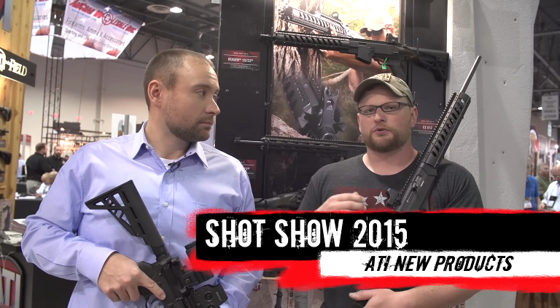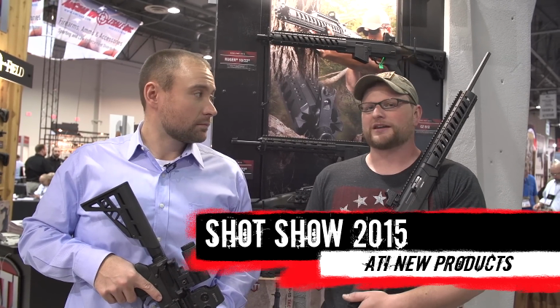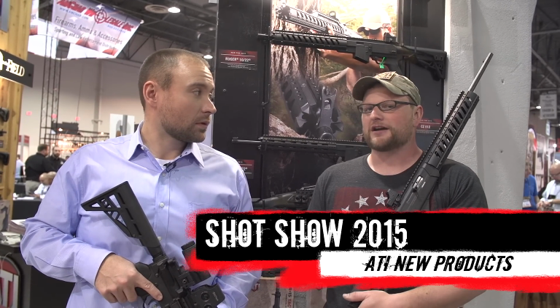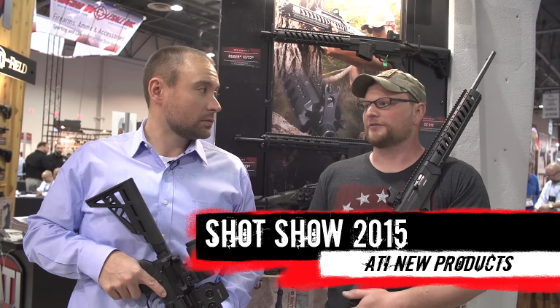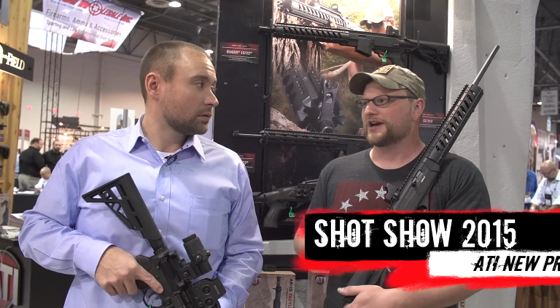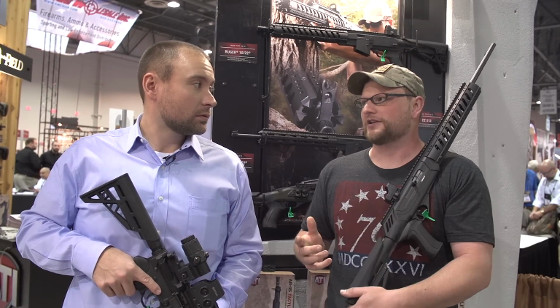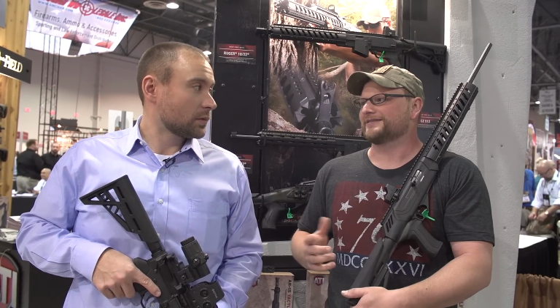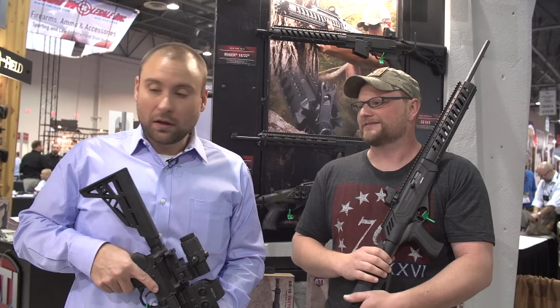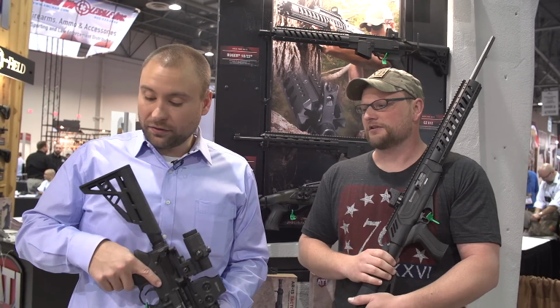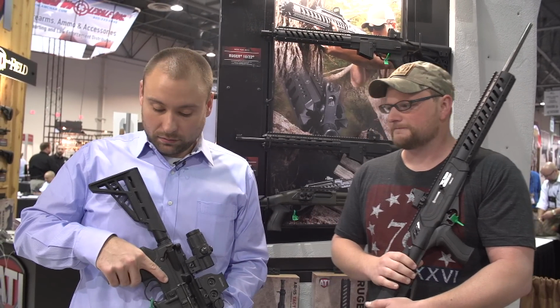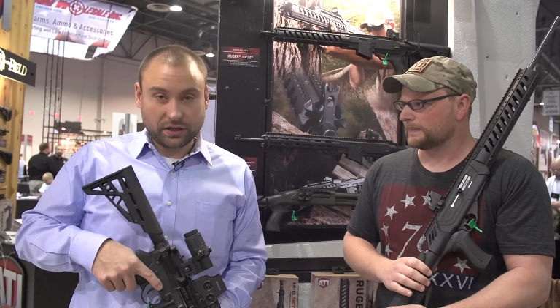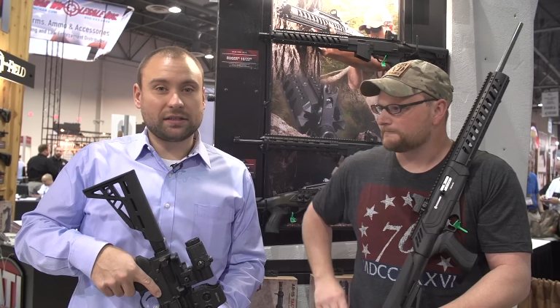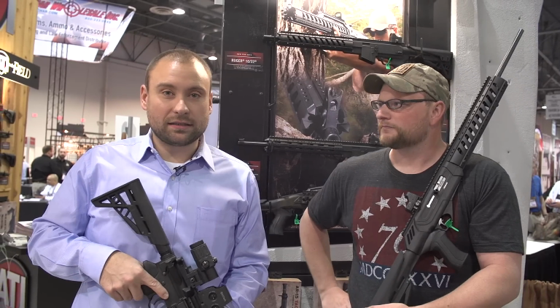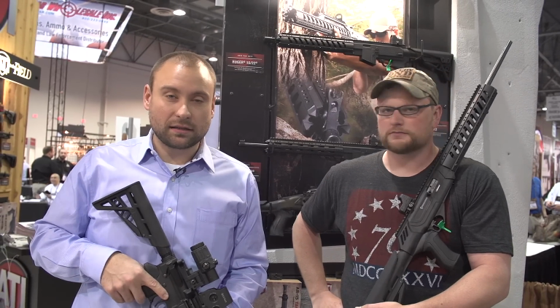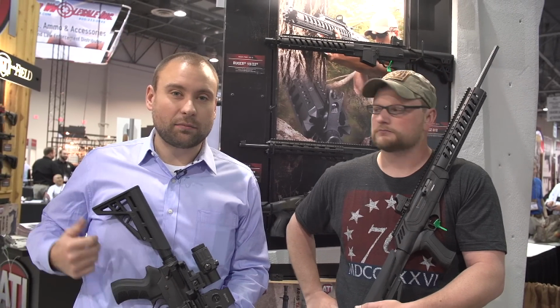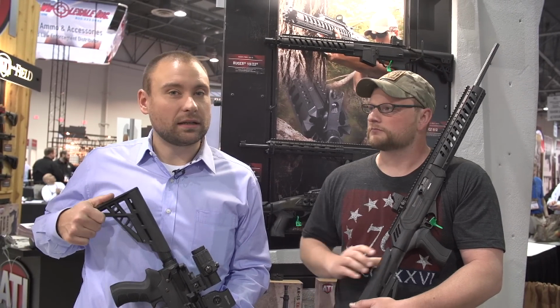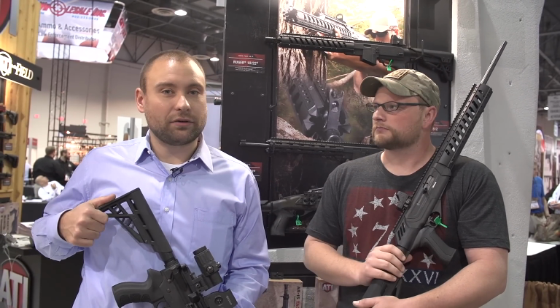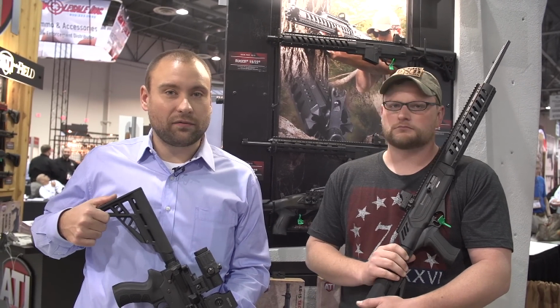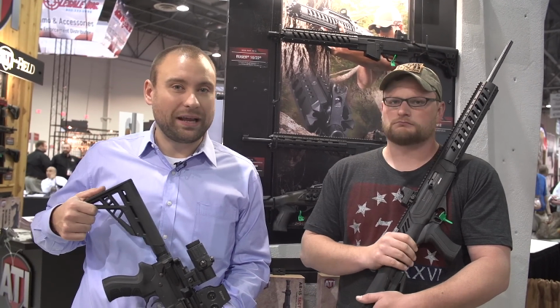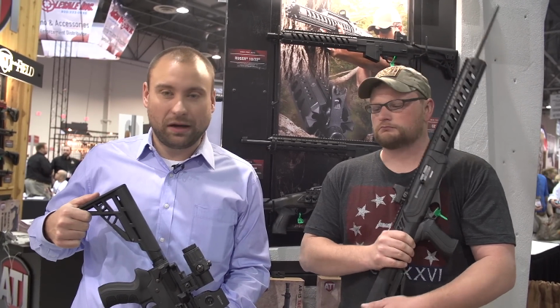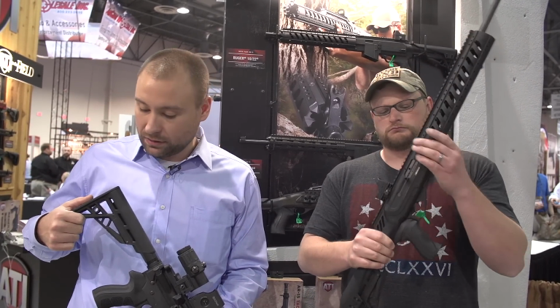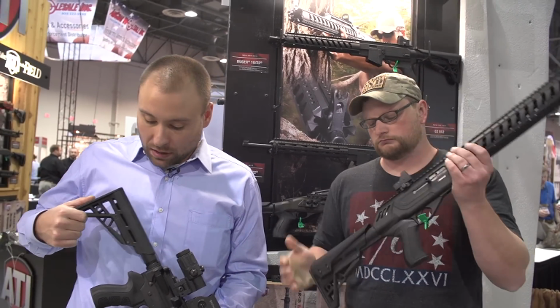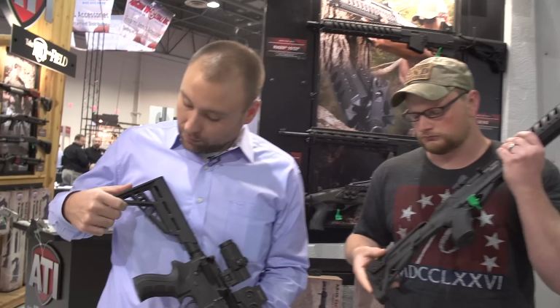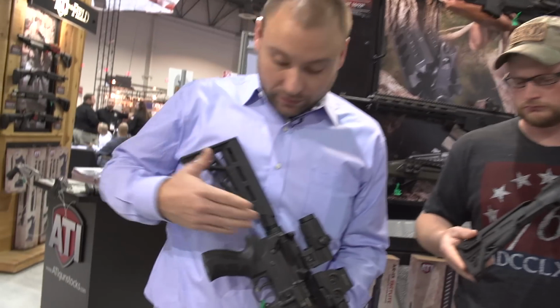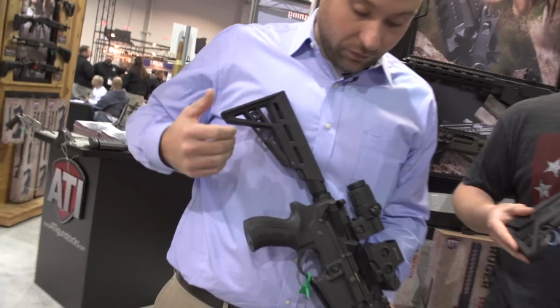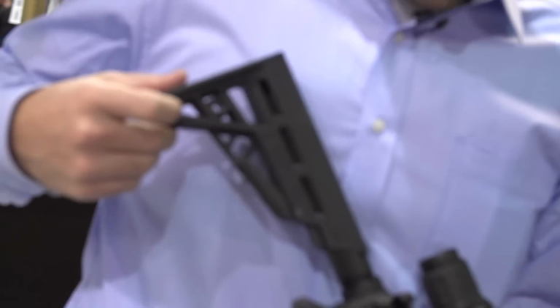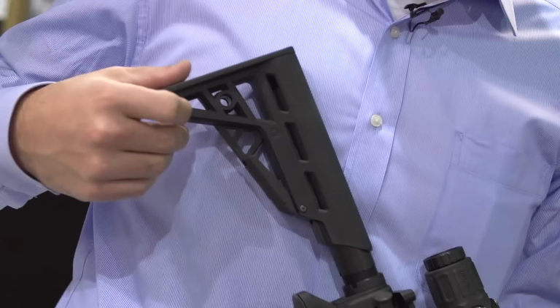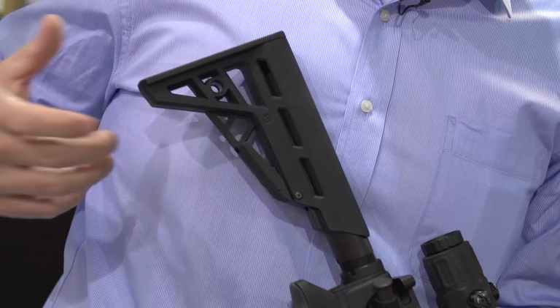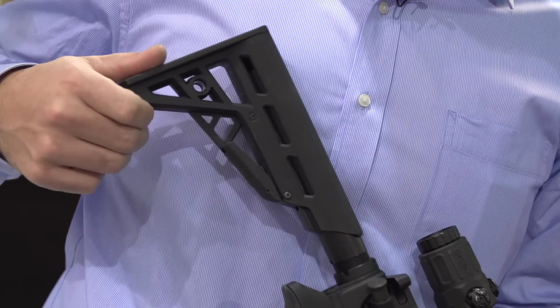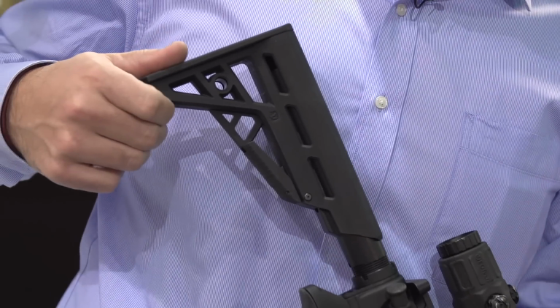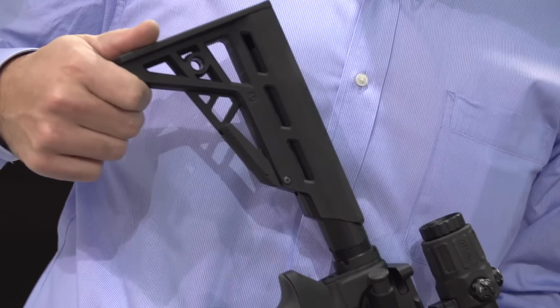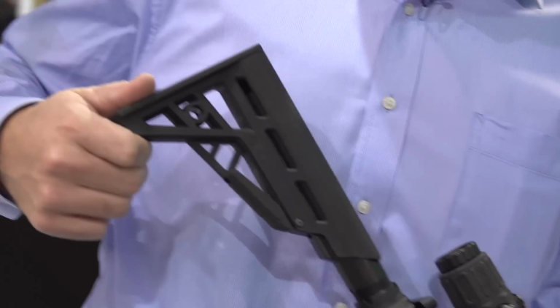Pretty exciting thing they've got coming out is their little TacLite stock. This year they've released a TacLite stock — it's the lightest aftermarket stock in the industry right now at 5.85 ounces. Designed for the AR-15, but it's also going across several of their other platforms.